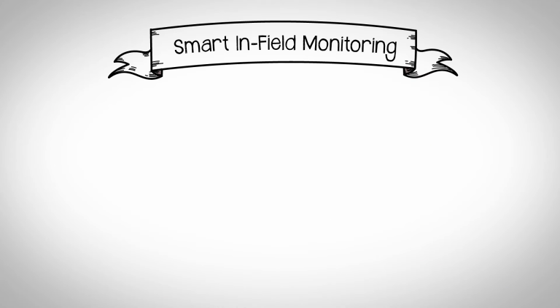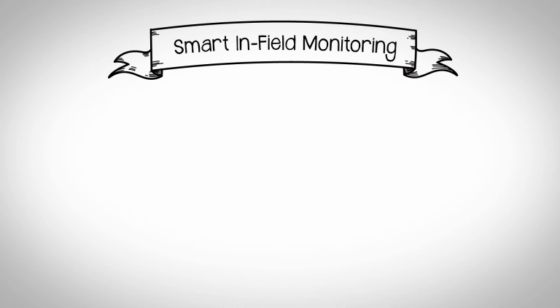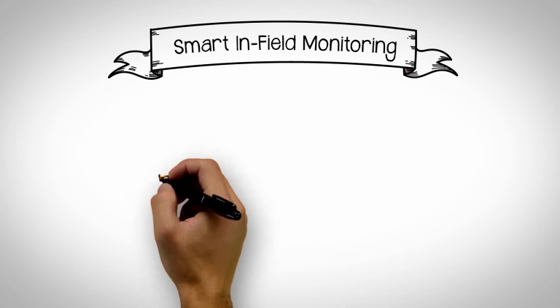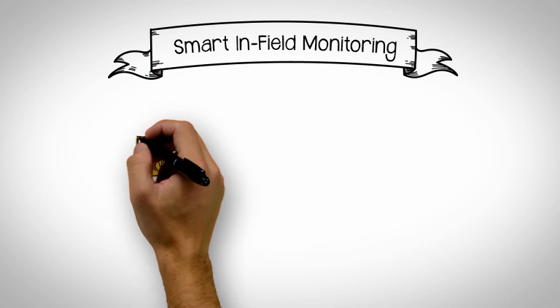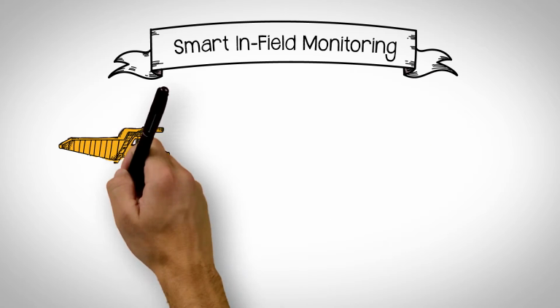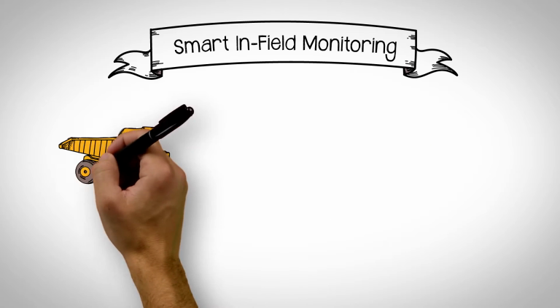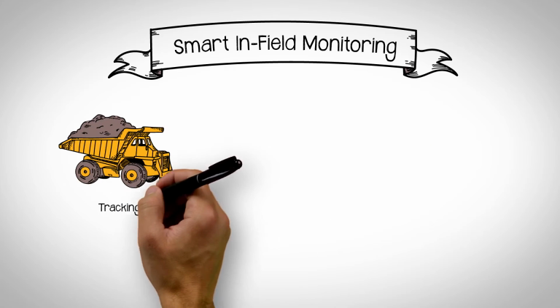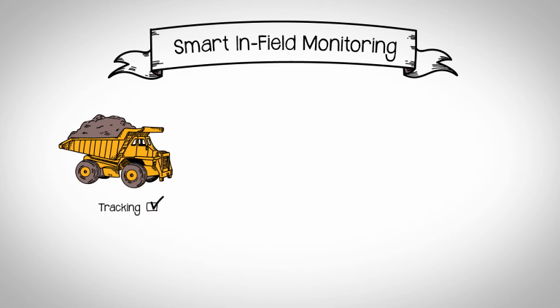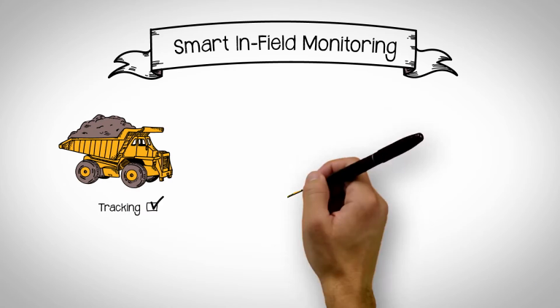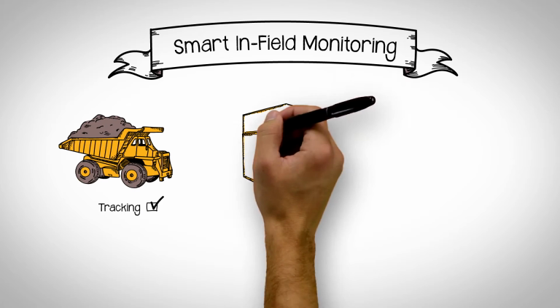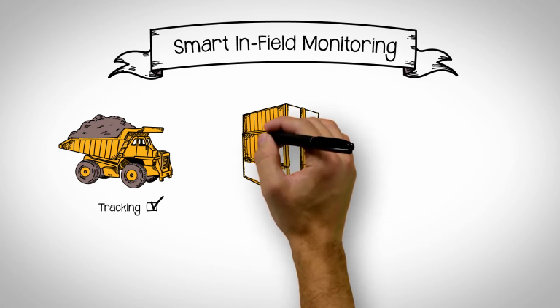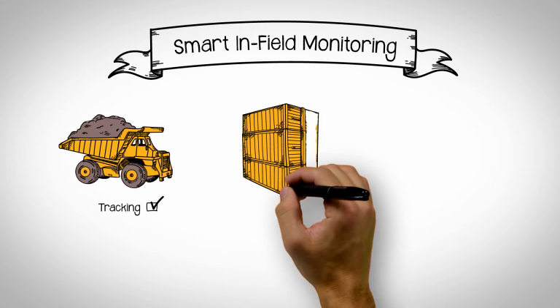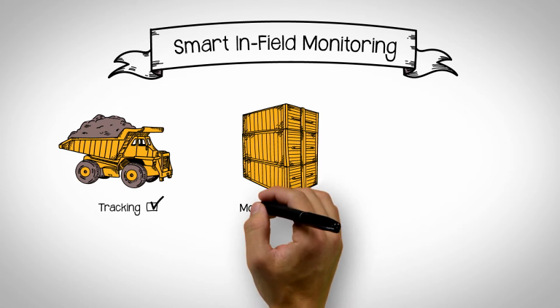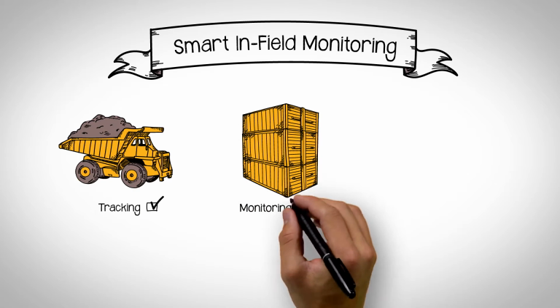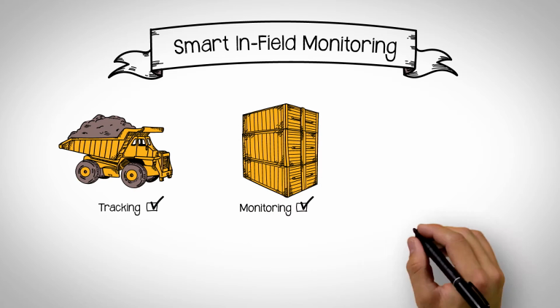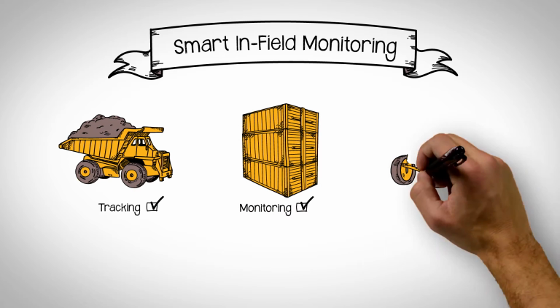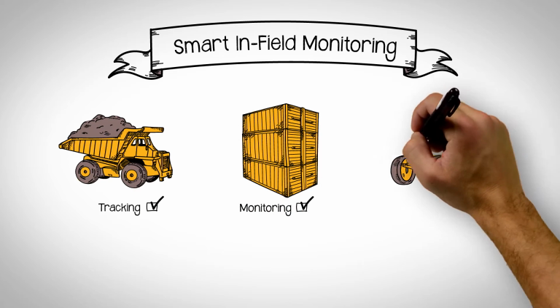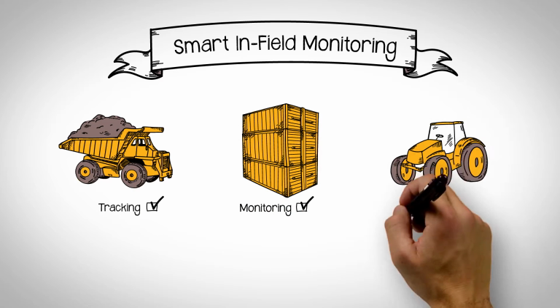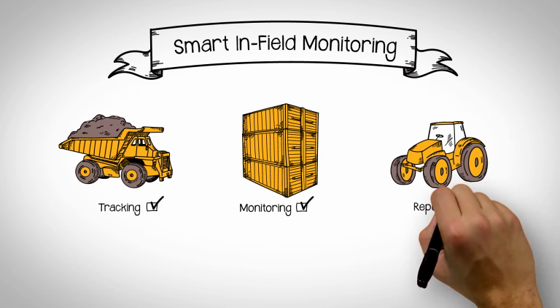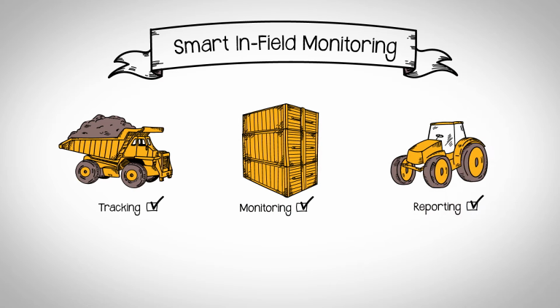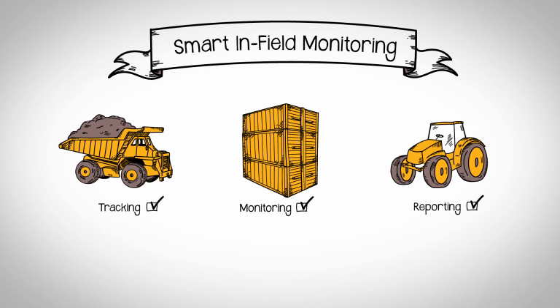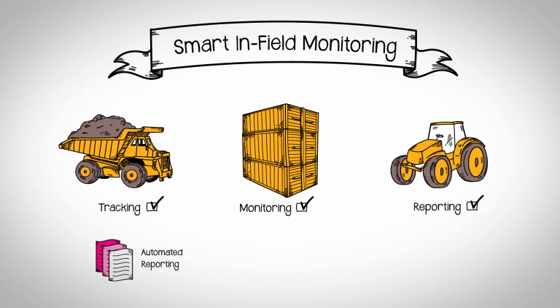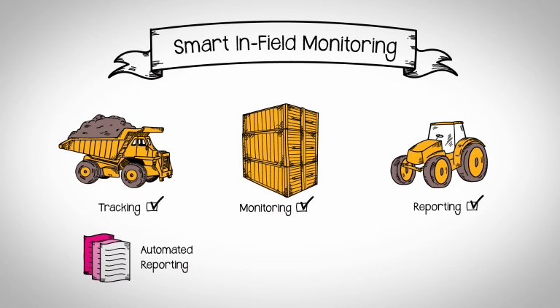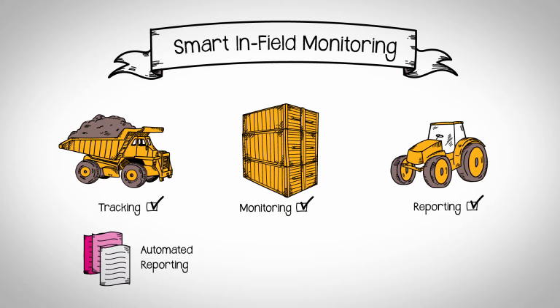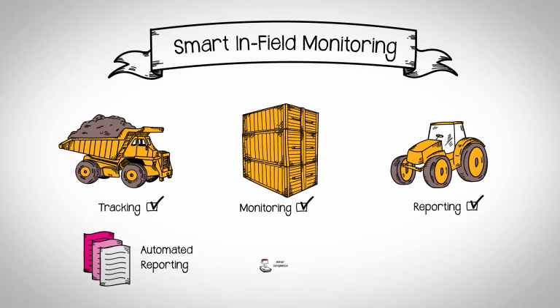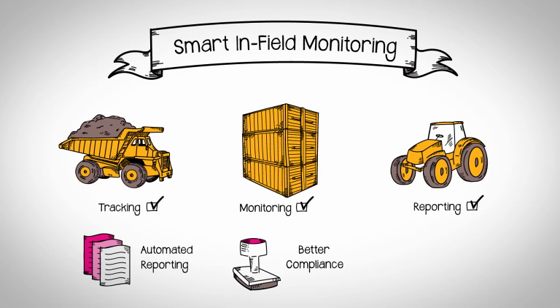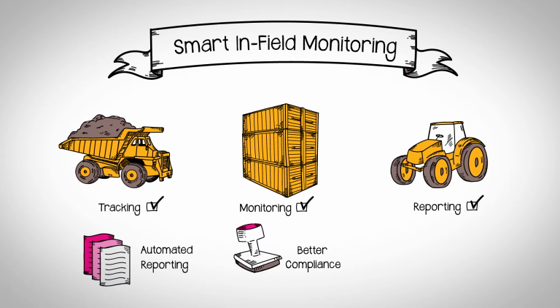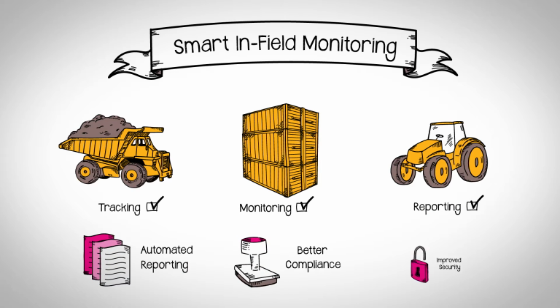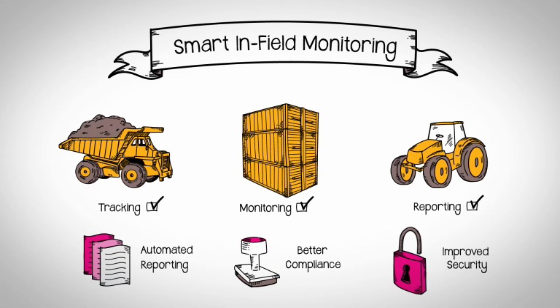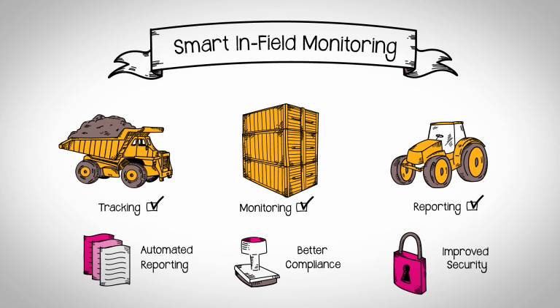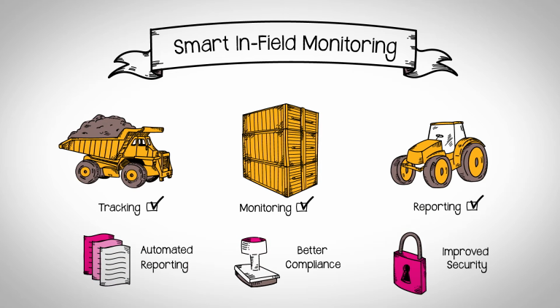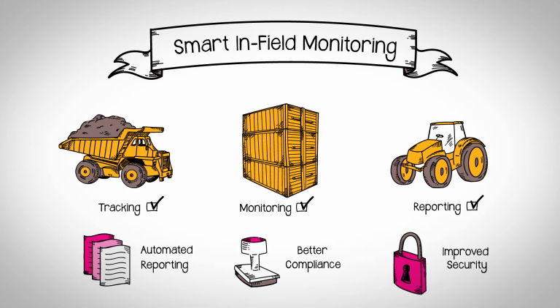Smart in-field asset monitoring applies the same powerful monitoring and data capabilities to your equipment and tools in the field. You'll save time and money with automated reporting, better regulatory compliance, and improved security.